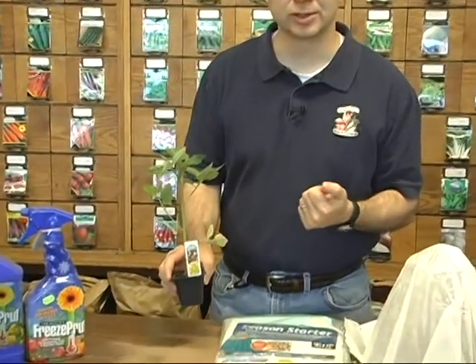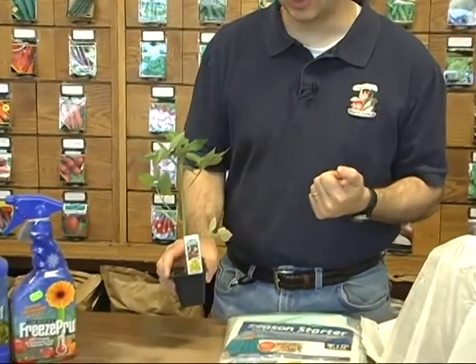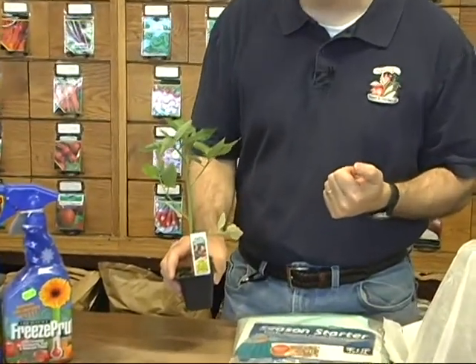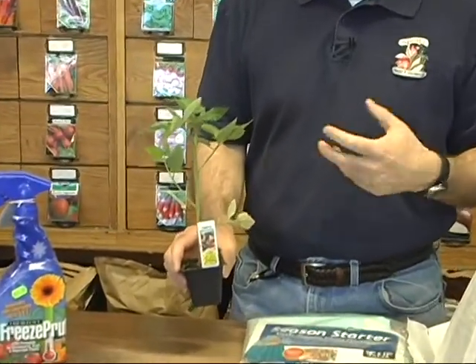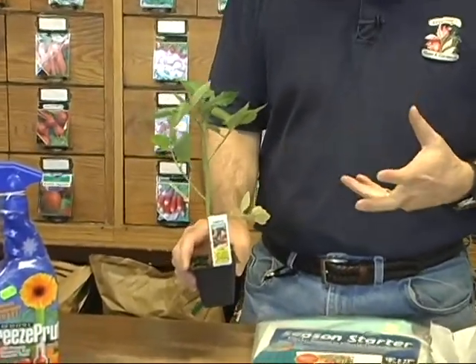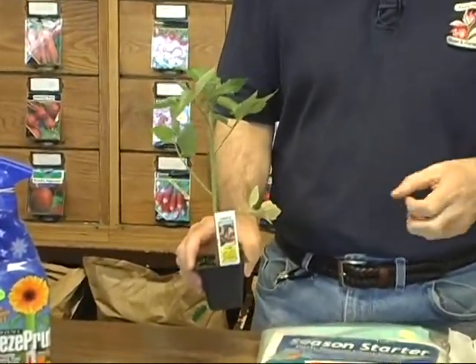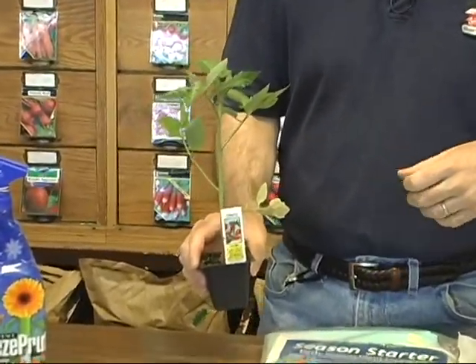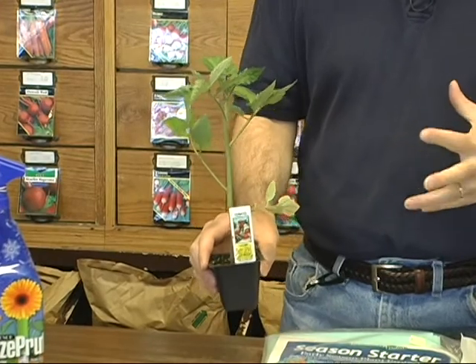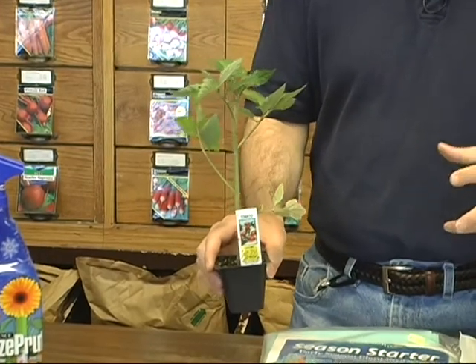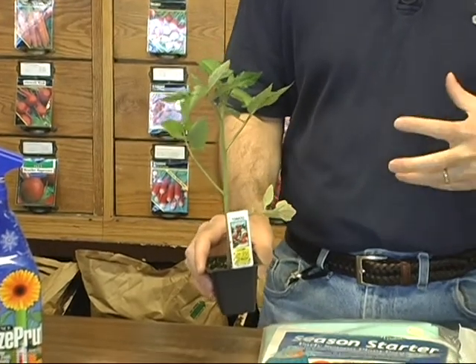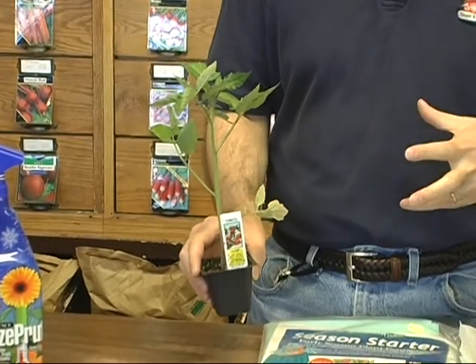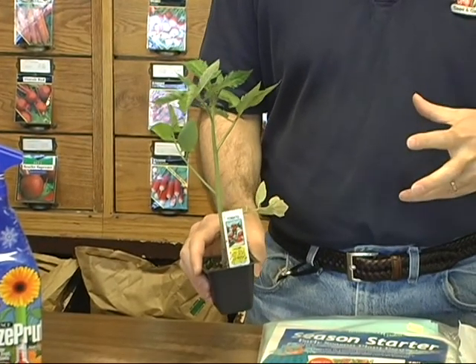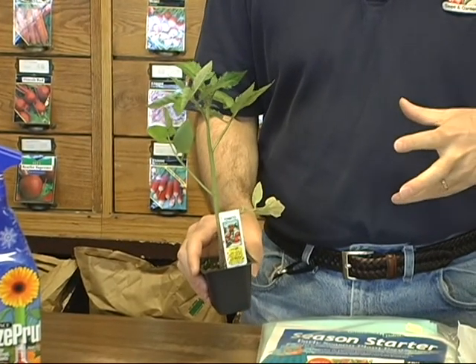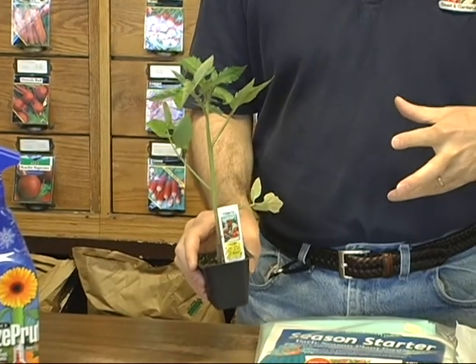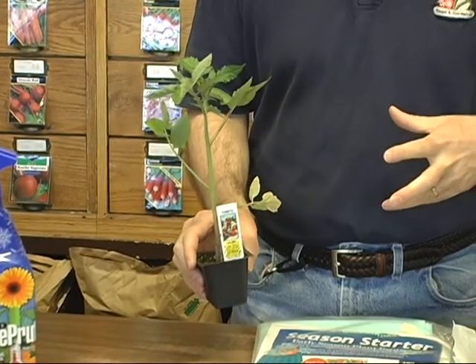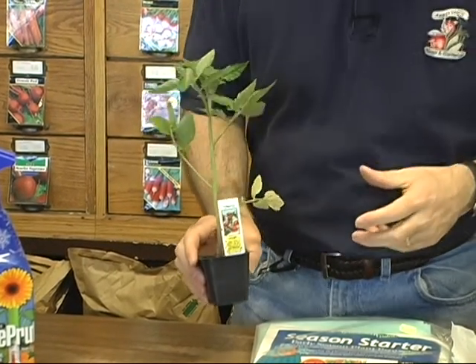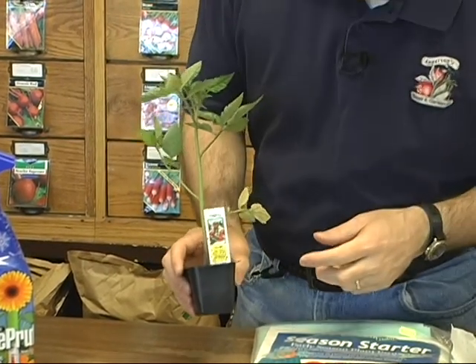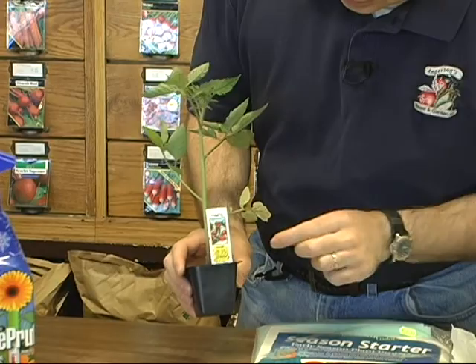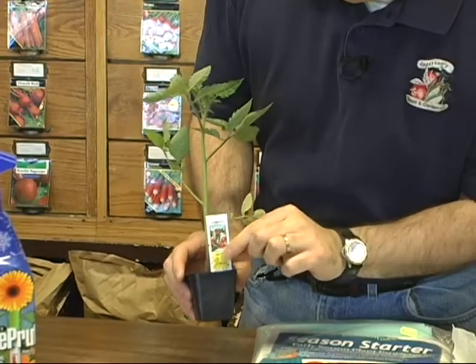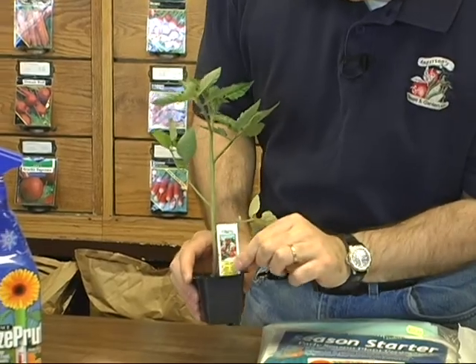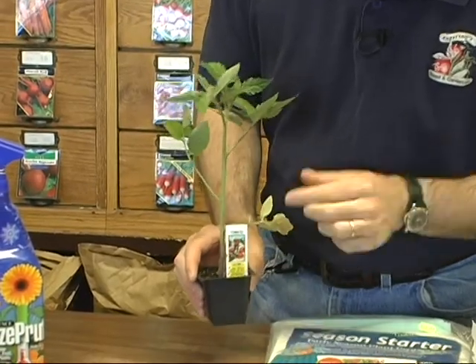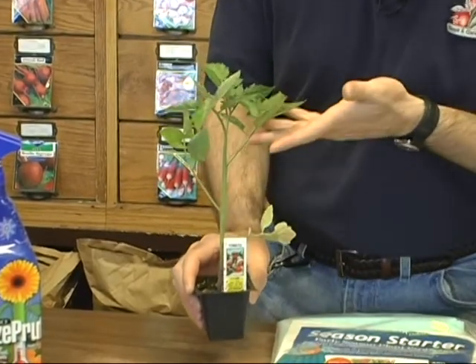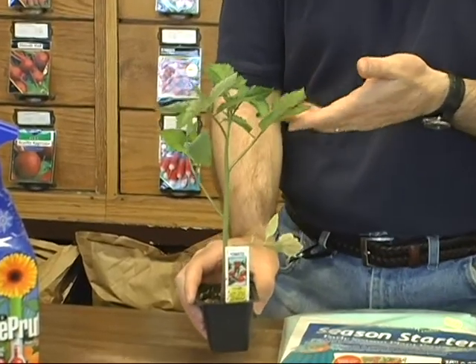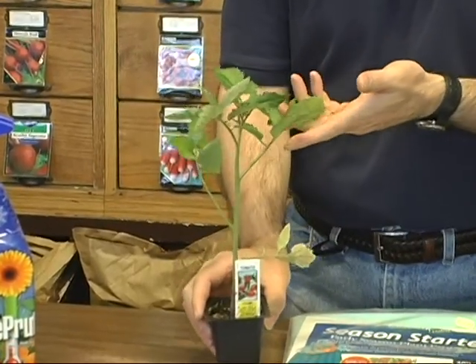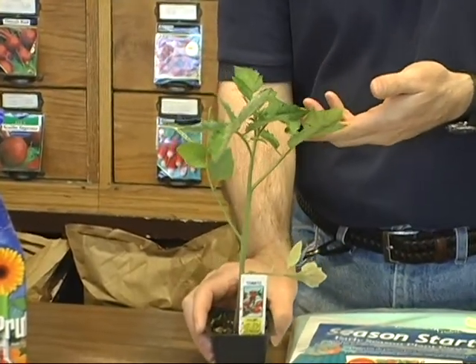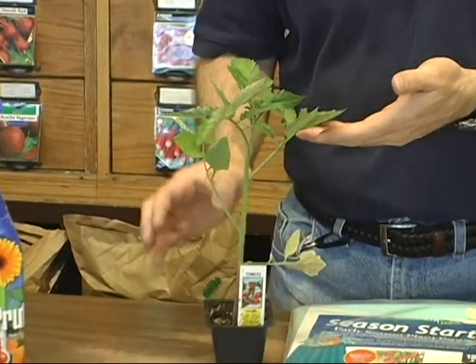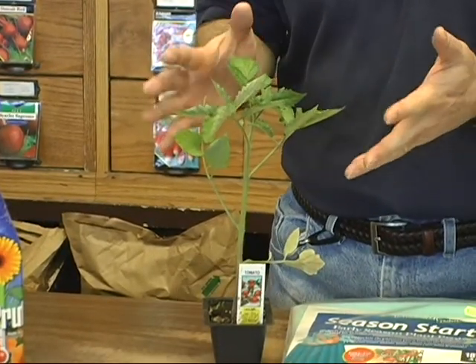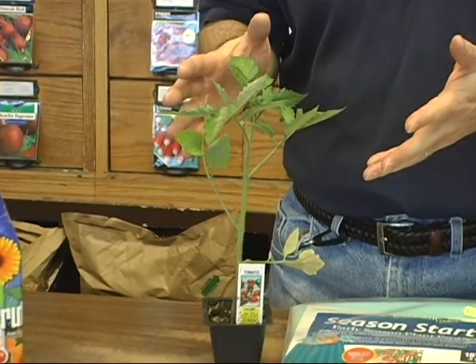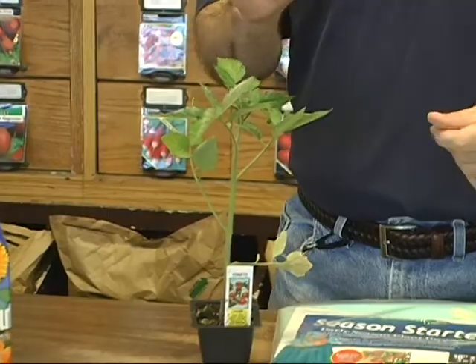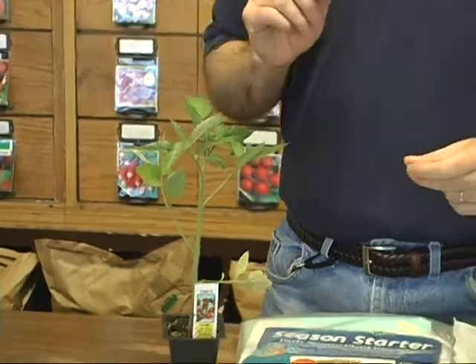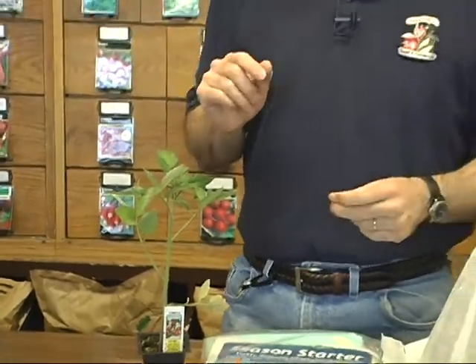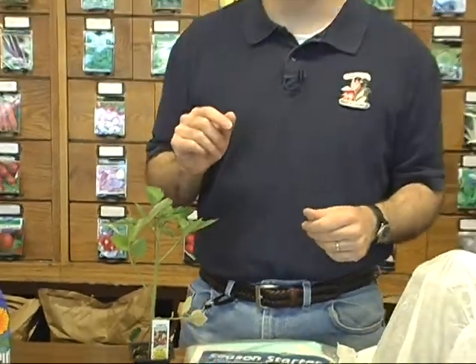We've got a nice tomato plant right here, and there's a lot of gardeners excited to get outside and get some tomato plants going — cucumbers, squashes — these plants are all very susceptible to frost. This one here is a Juliet grape tomato, really nice tomato, and there are some things we can do to try and protect it.